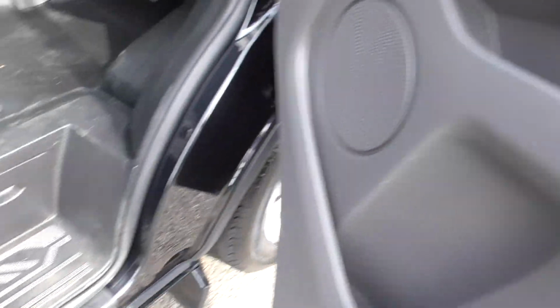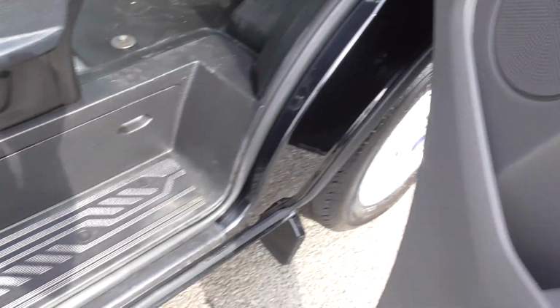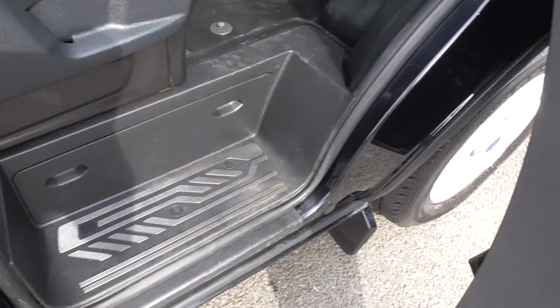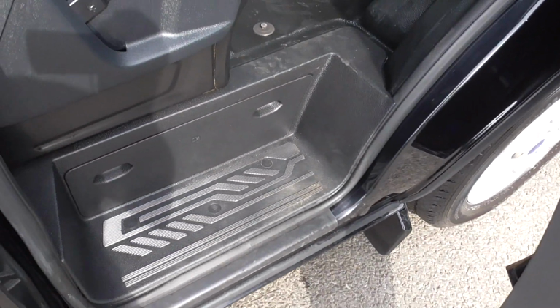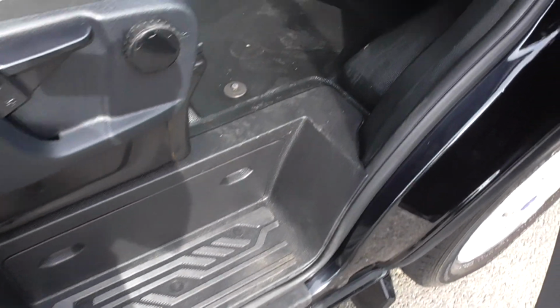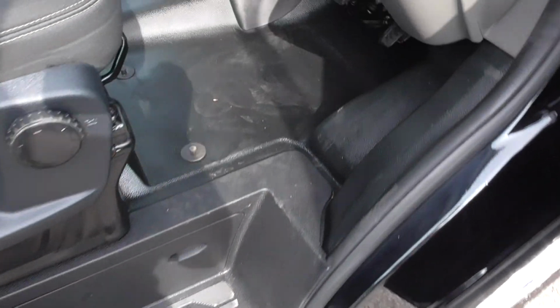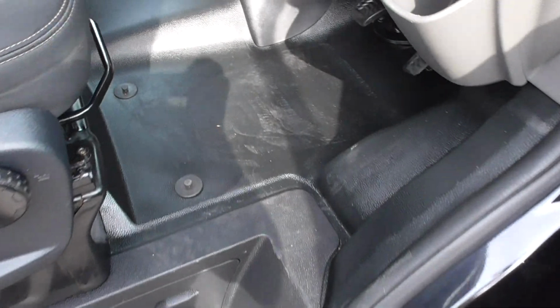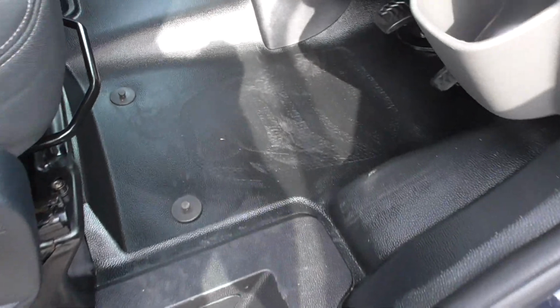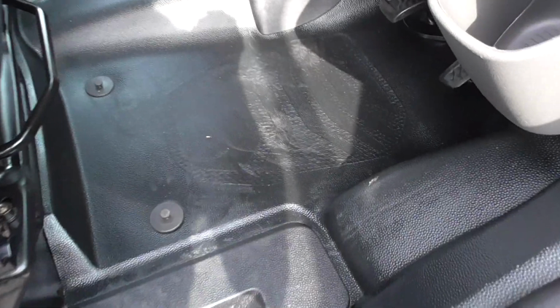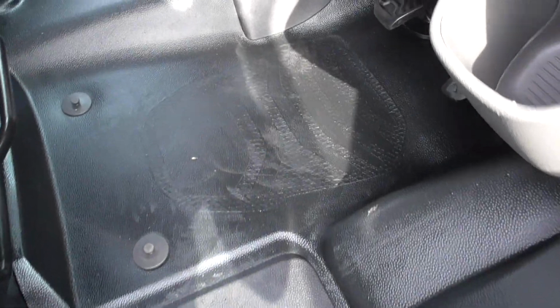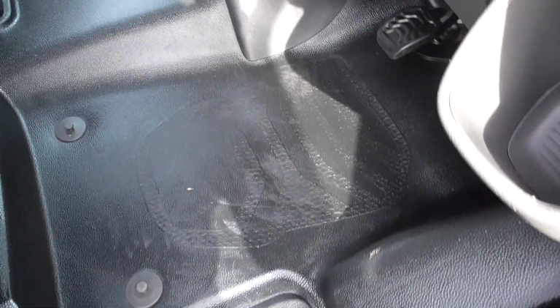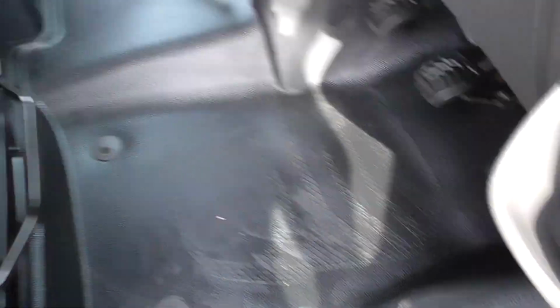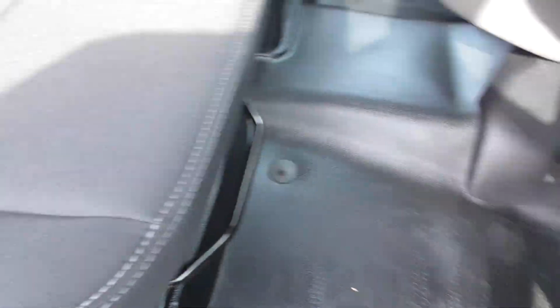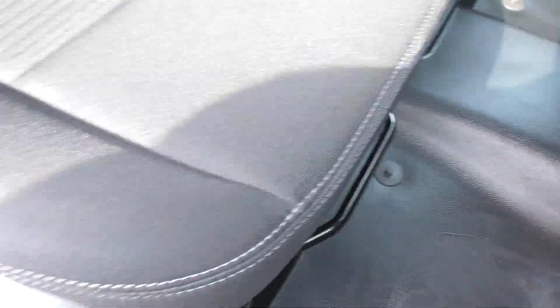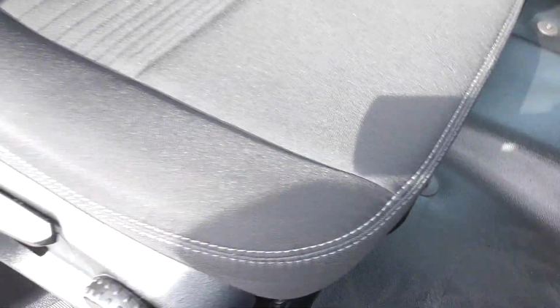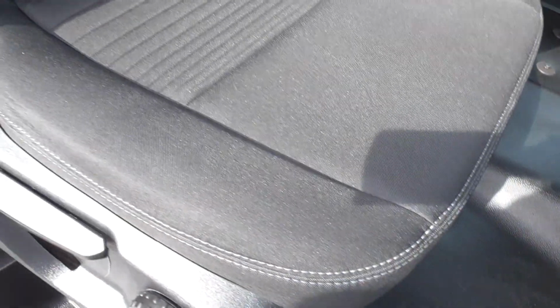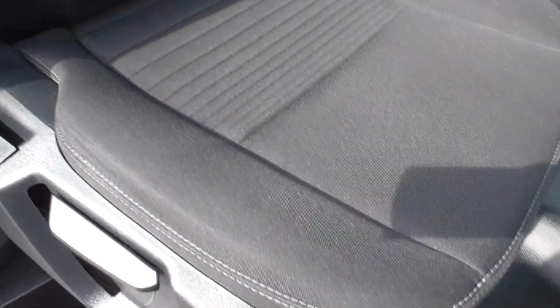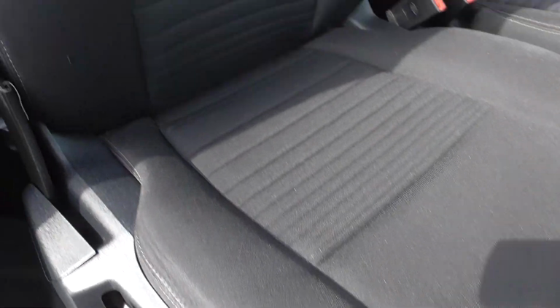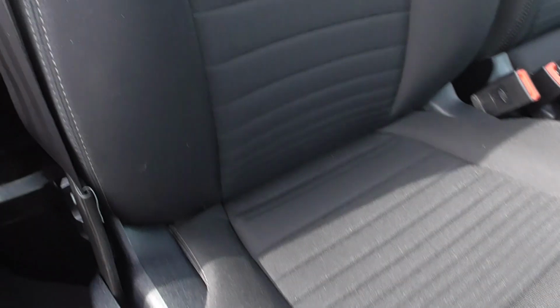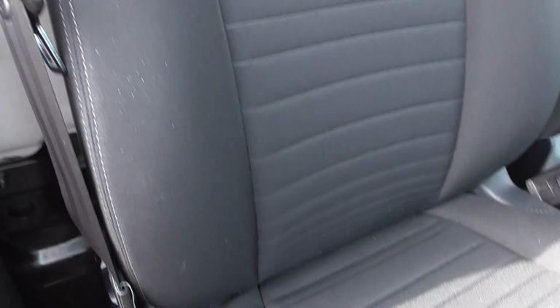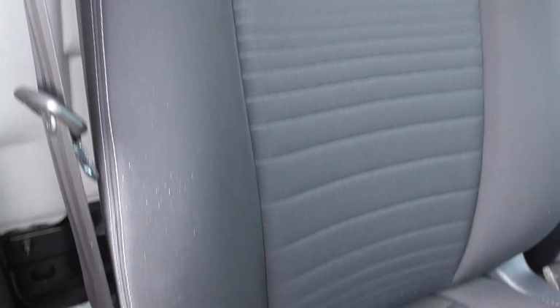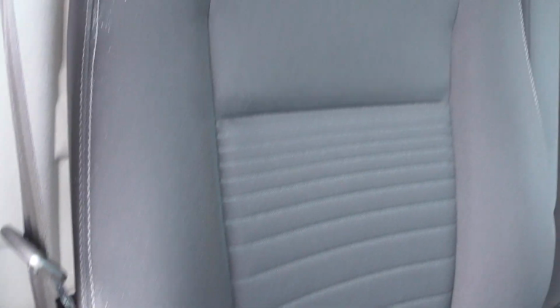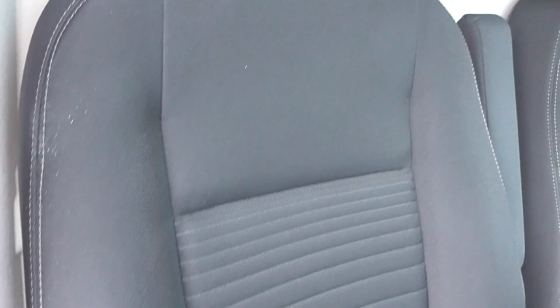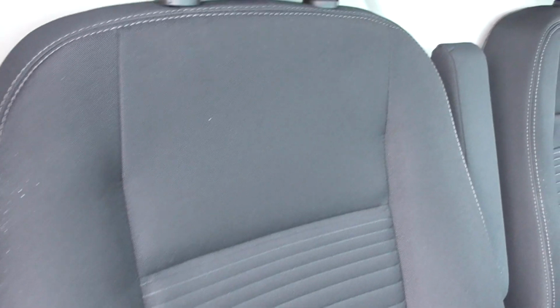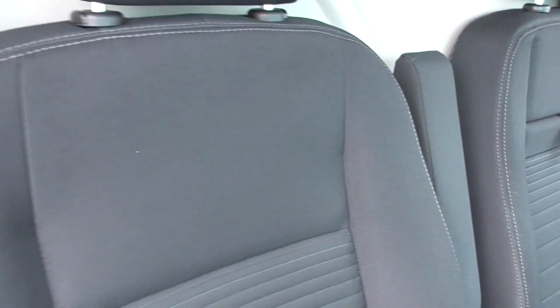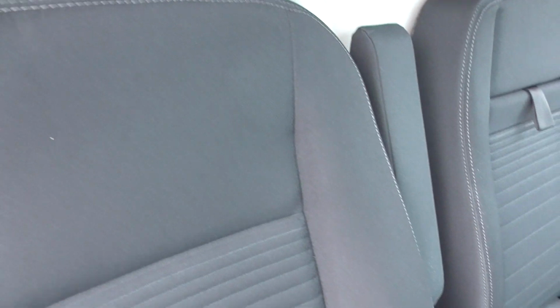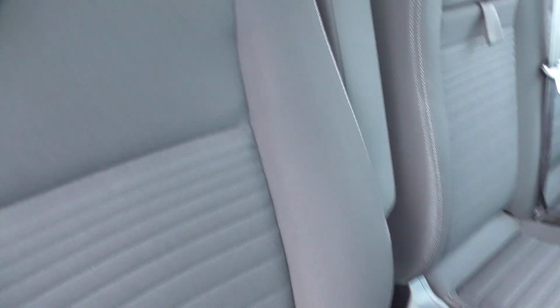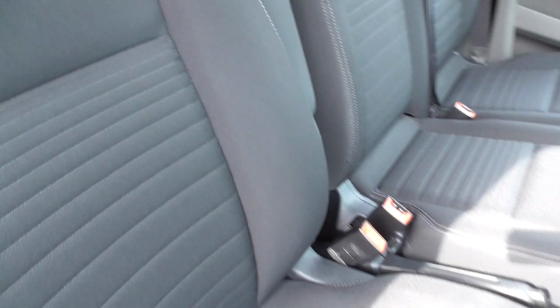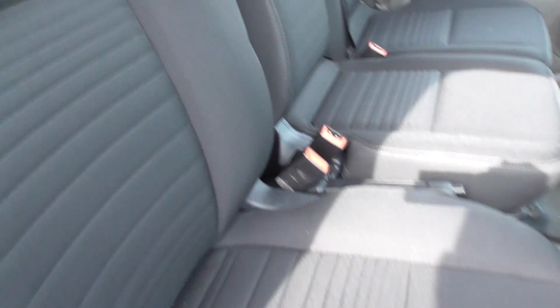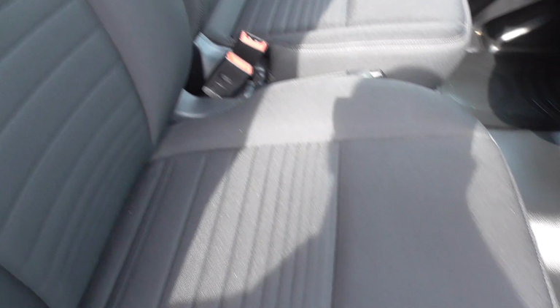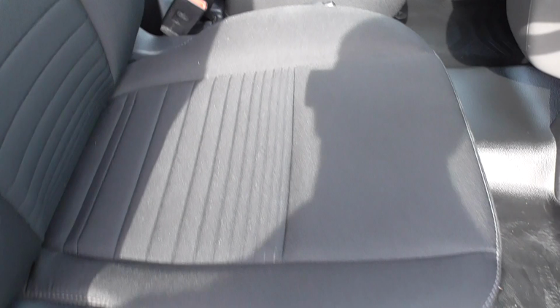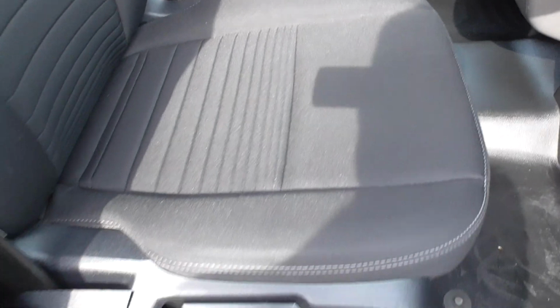The kickplates and steps are all in super condition. The floor mats are lovely. The driver's seat is in super order throughout — no cigarette burns, no marks, no sealant, no white paint.